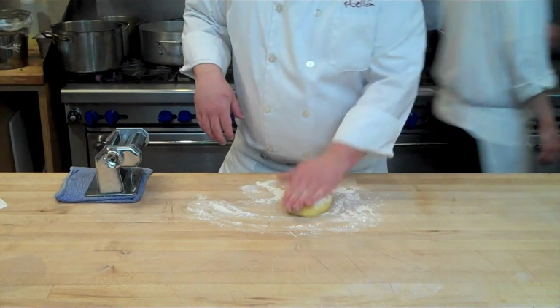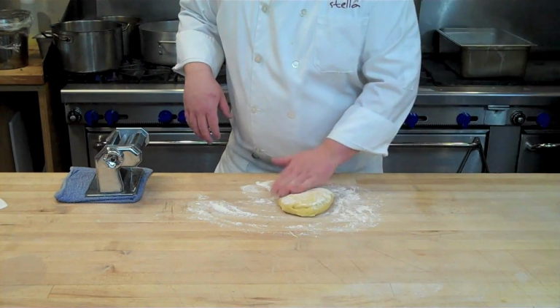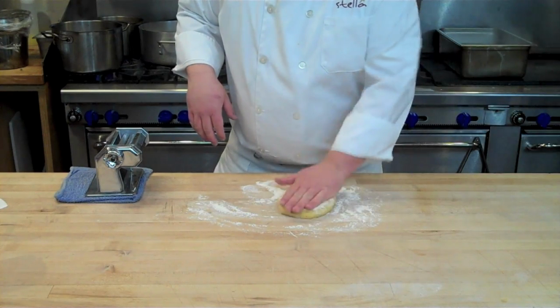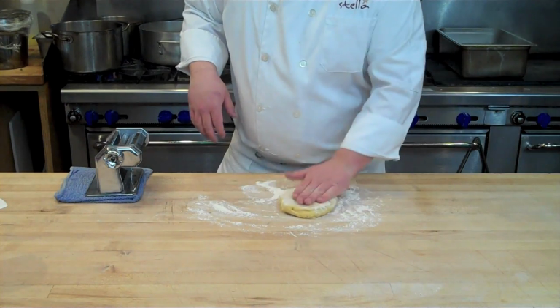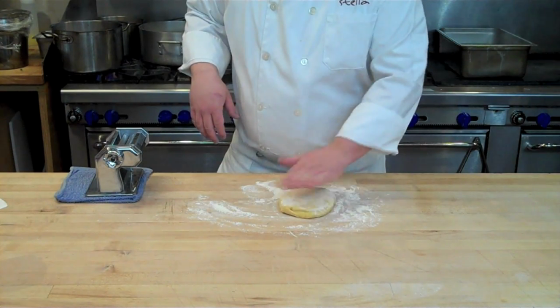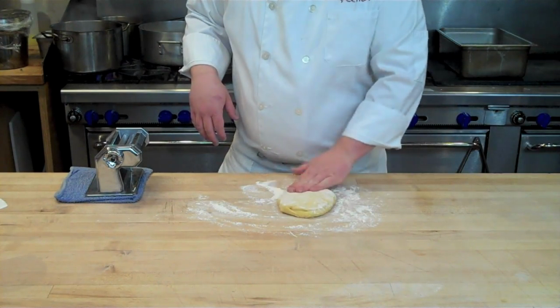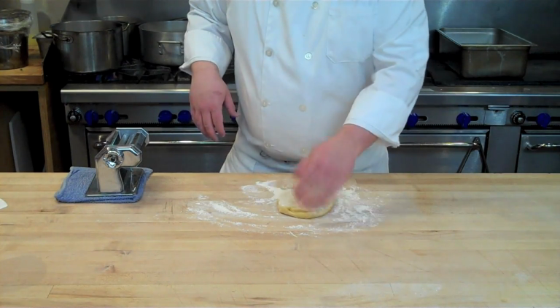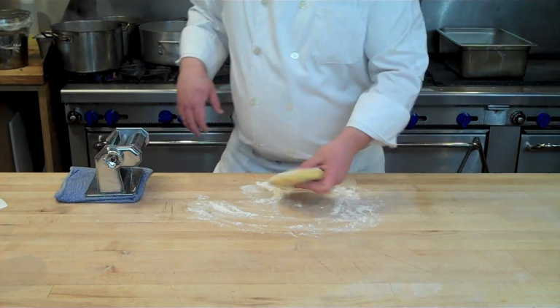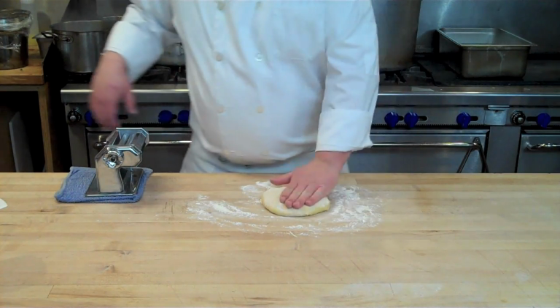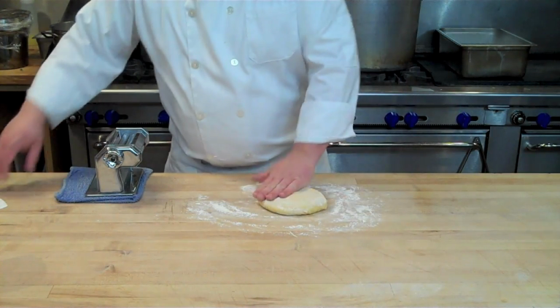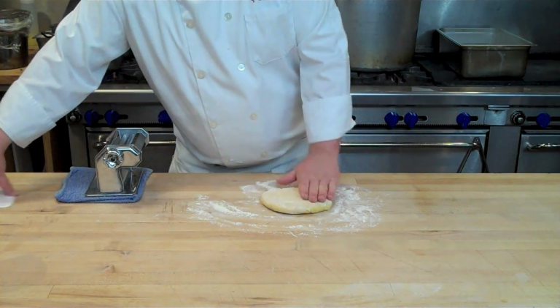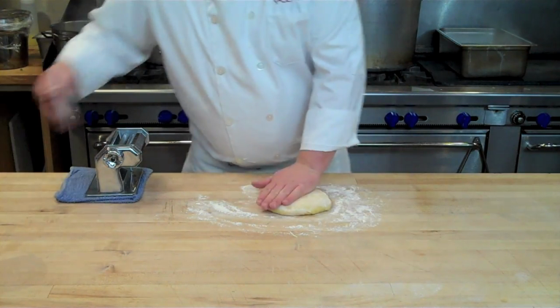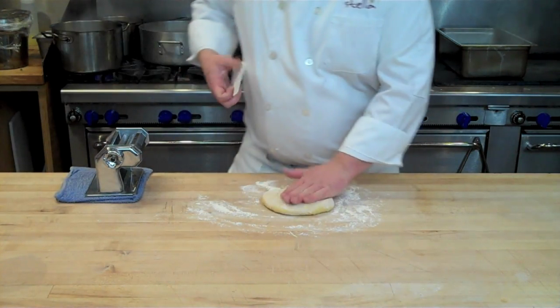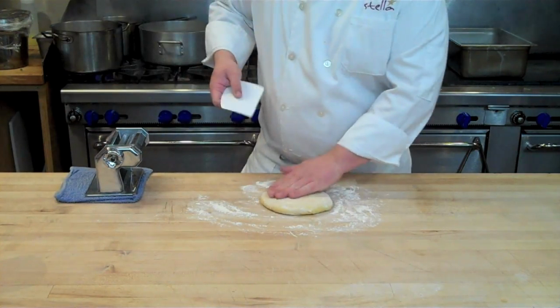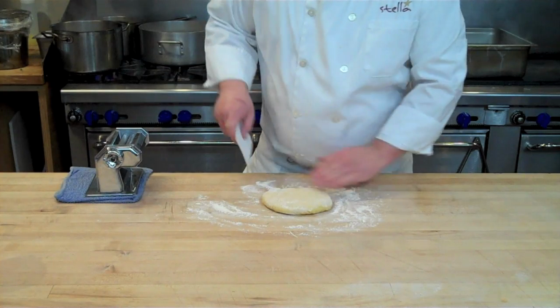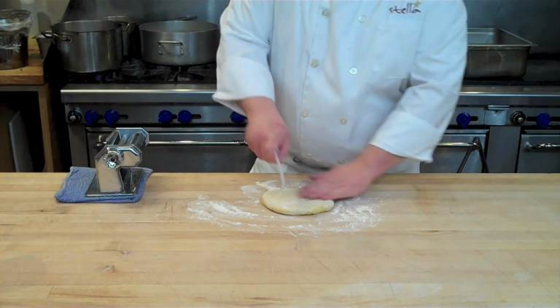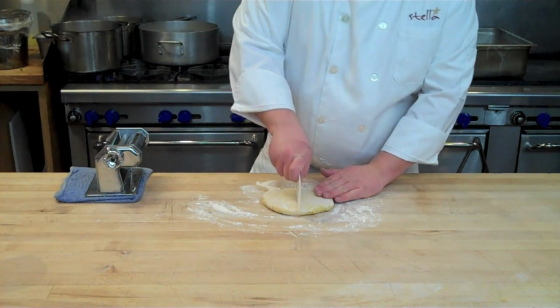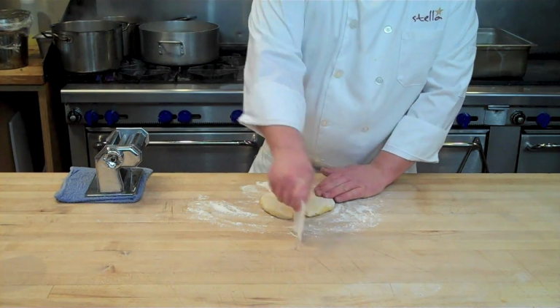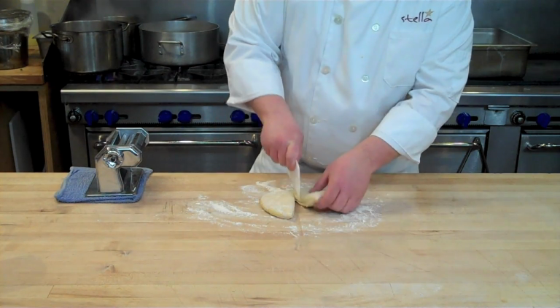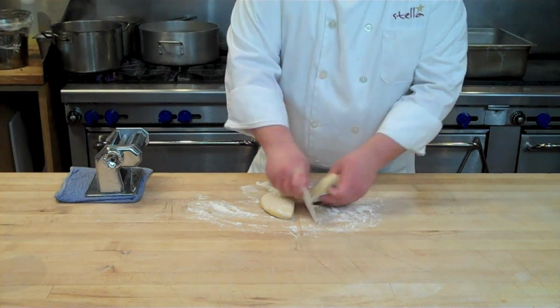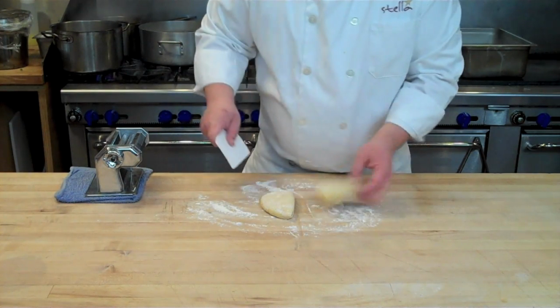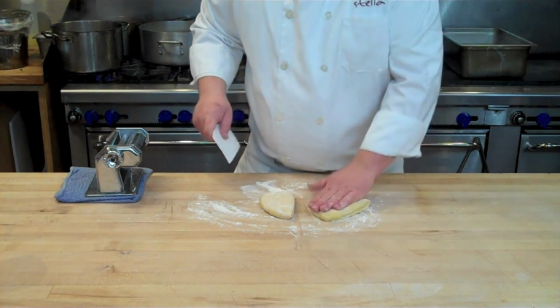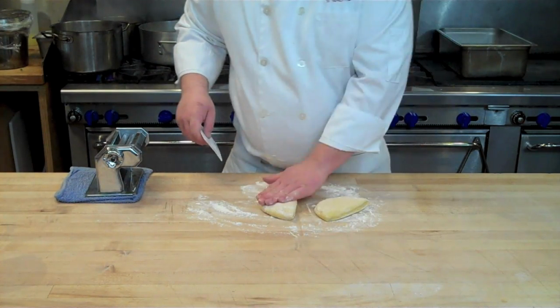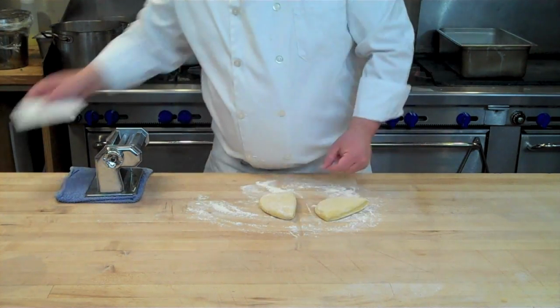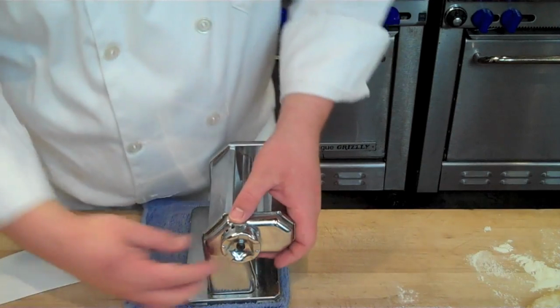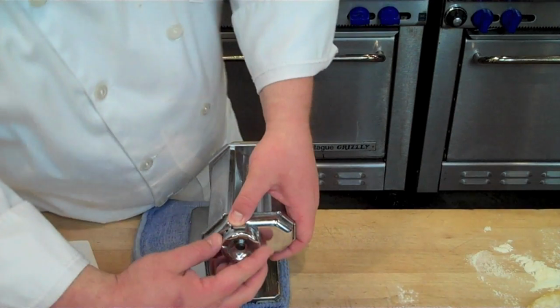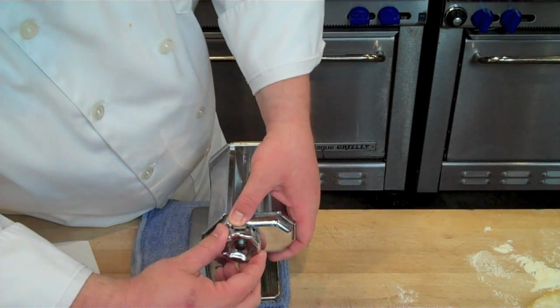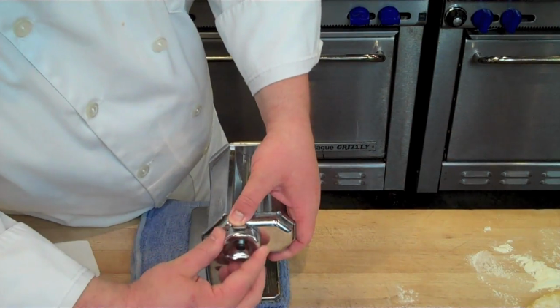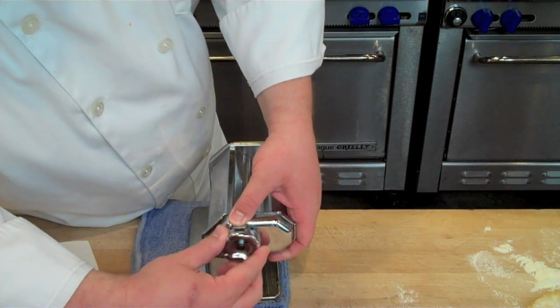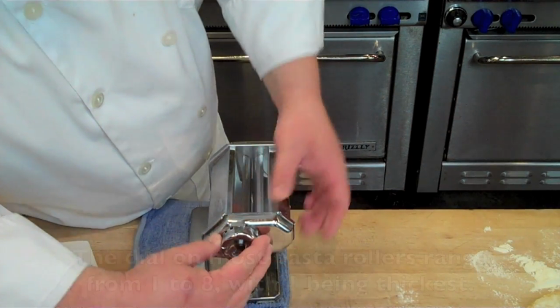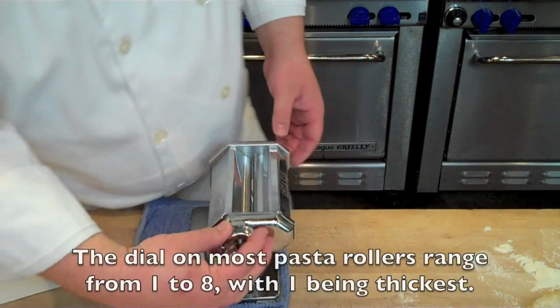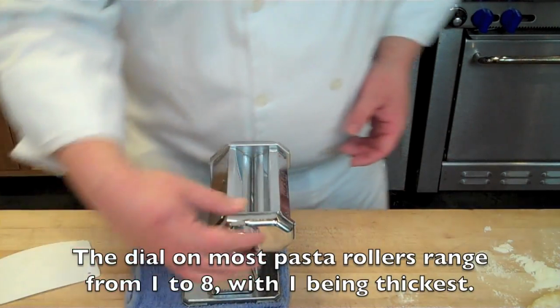Remove your rested pasta dough from the plastic wrap and flour both sides to make sure it's not tacky or sticky. Then cut it in half so you can work in portions. If you have a shorter work surface, you might want to cut it into quarters.